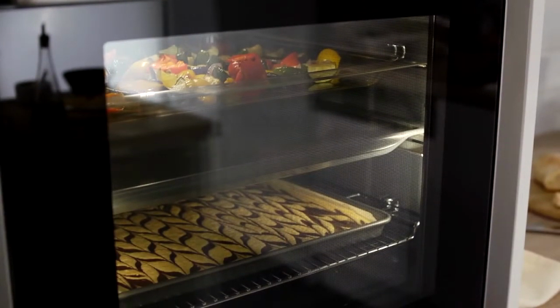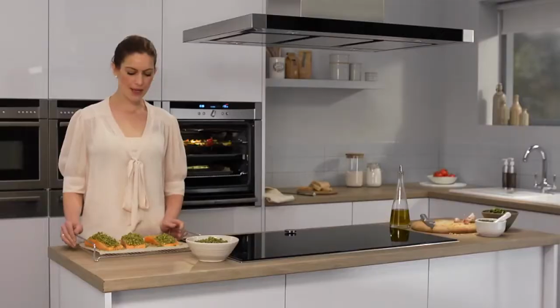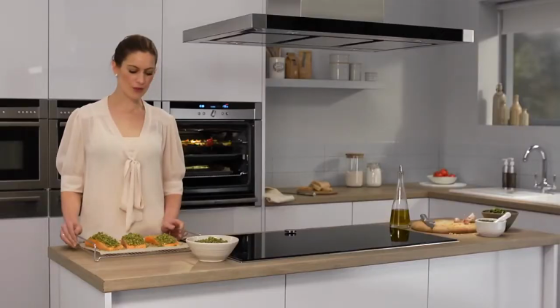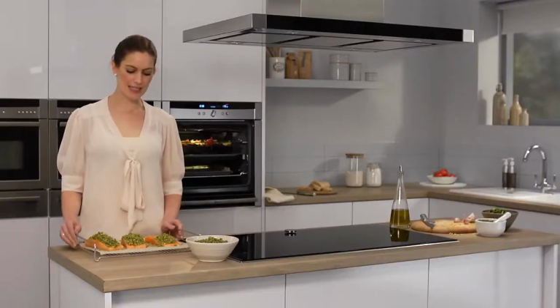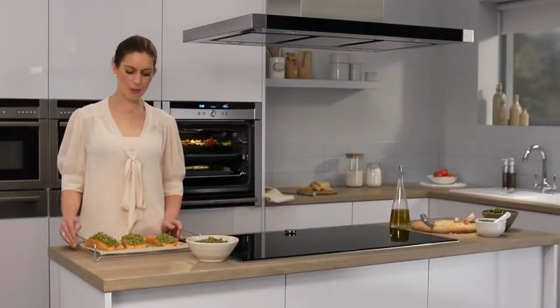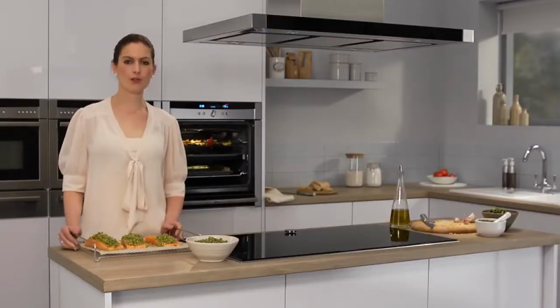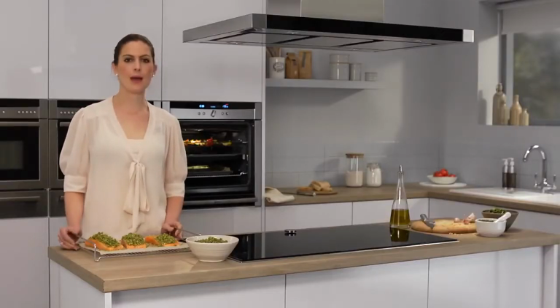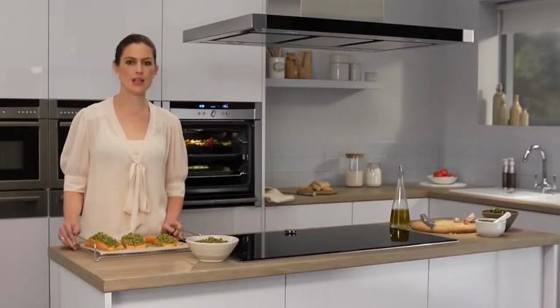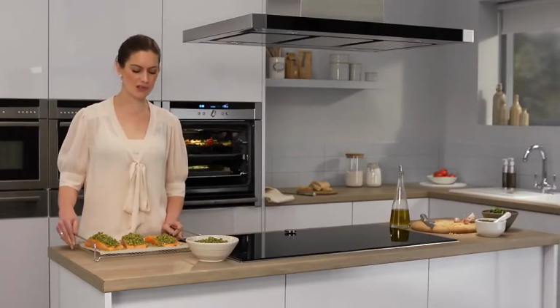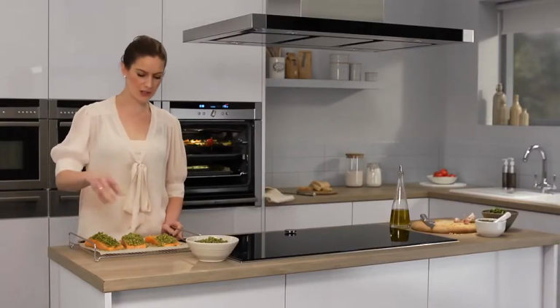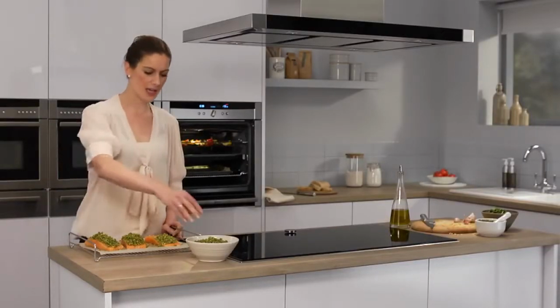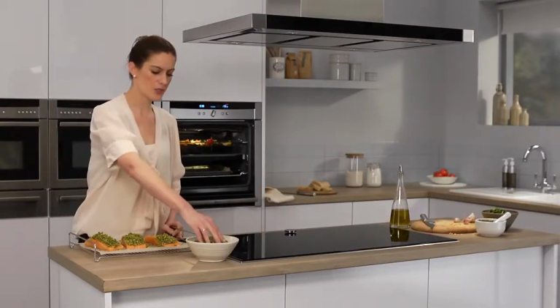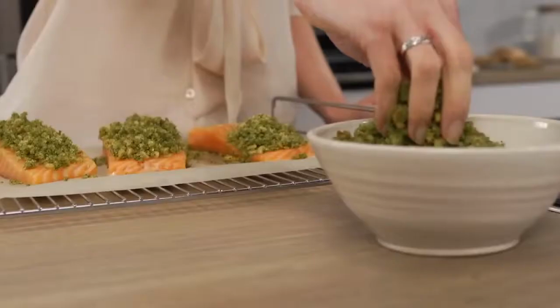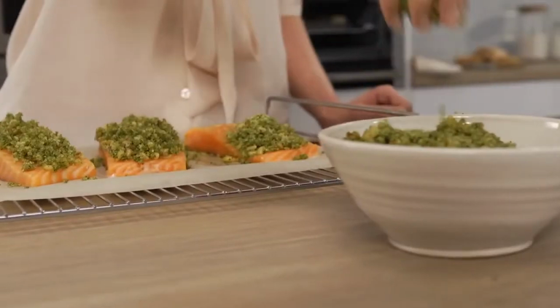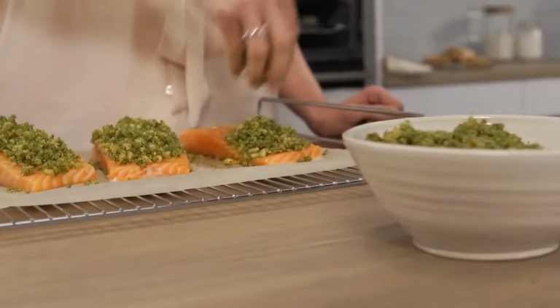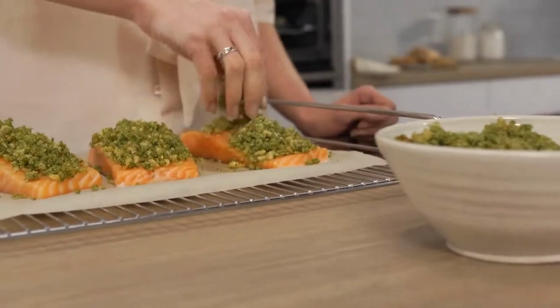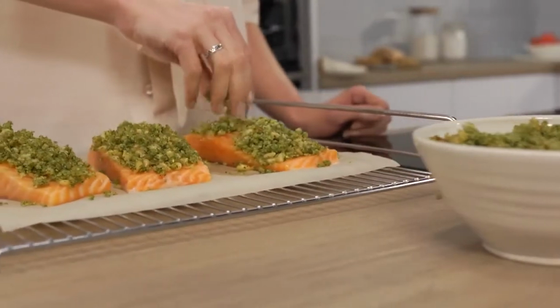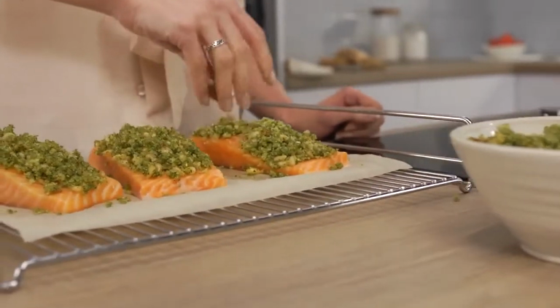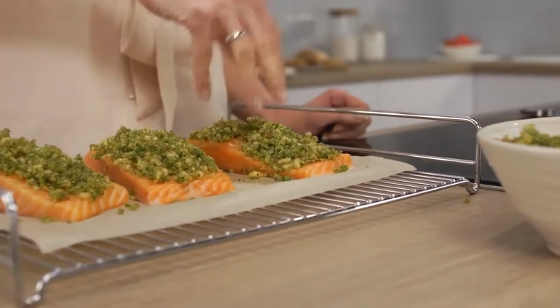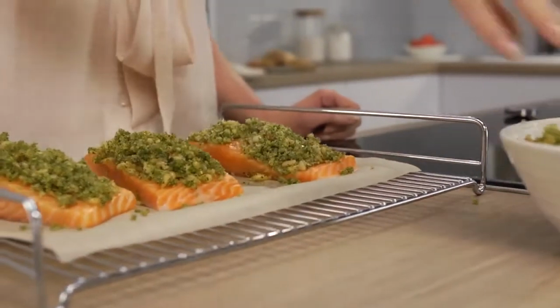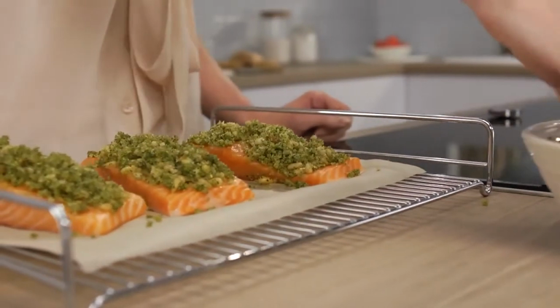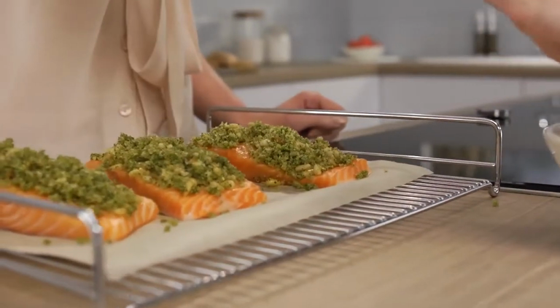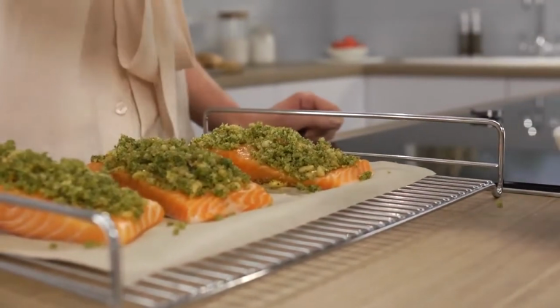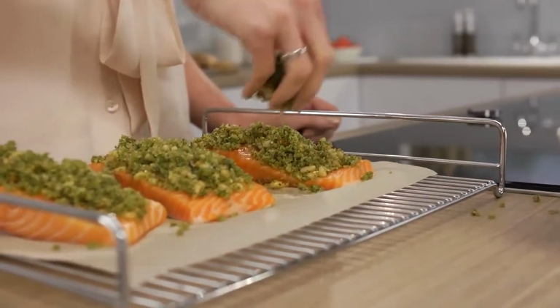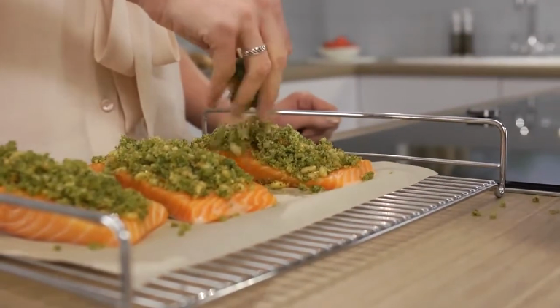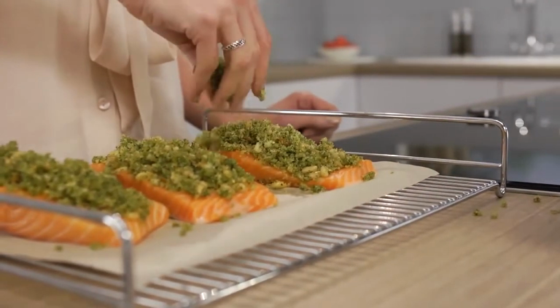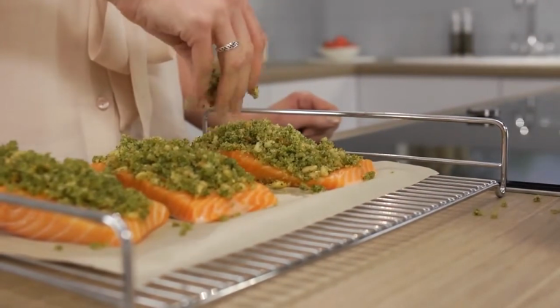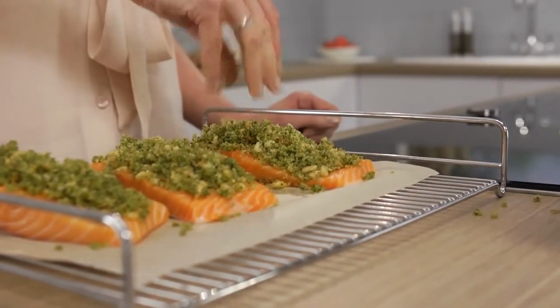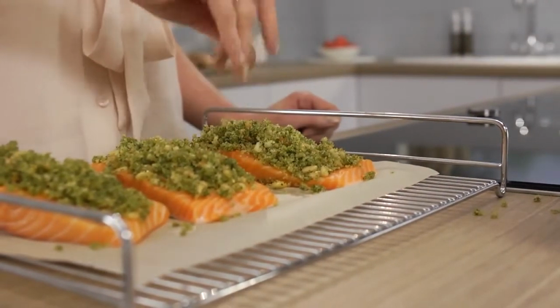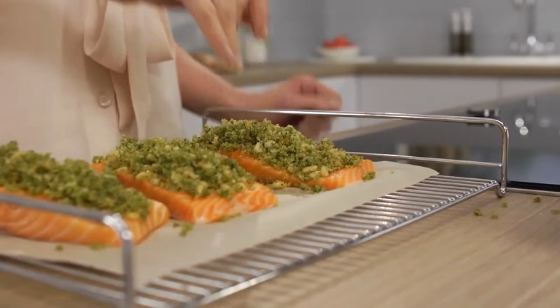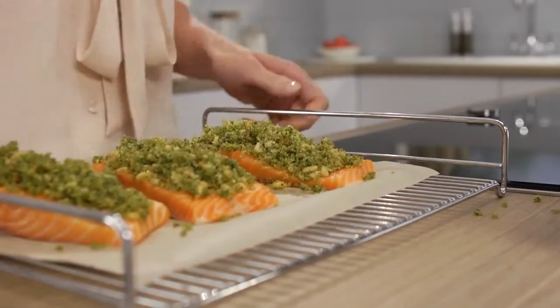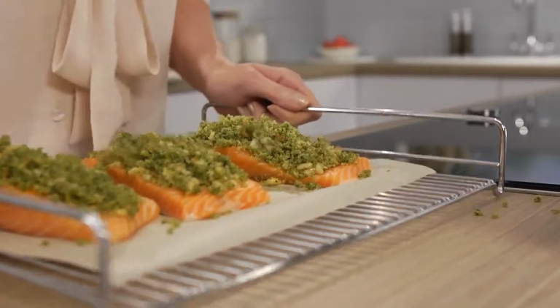The main course is a salmon with a lovely pesto crust. I'm just going to sprinkle the topping over the fish and then into the oven.